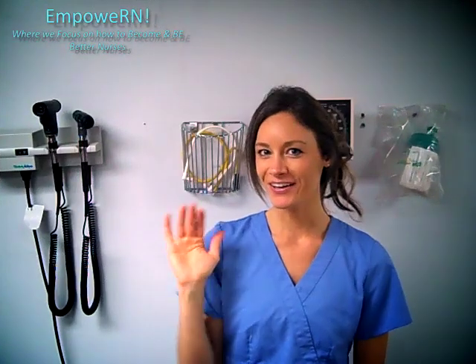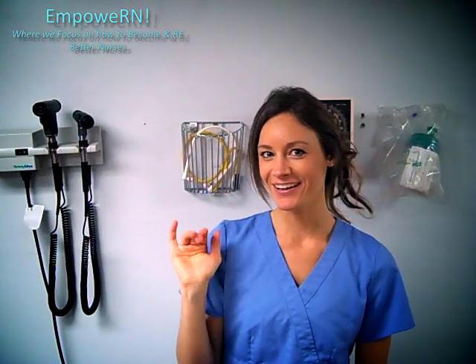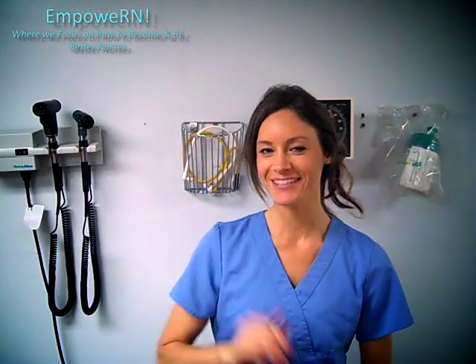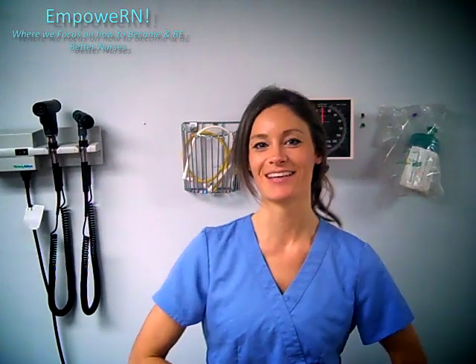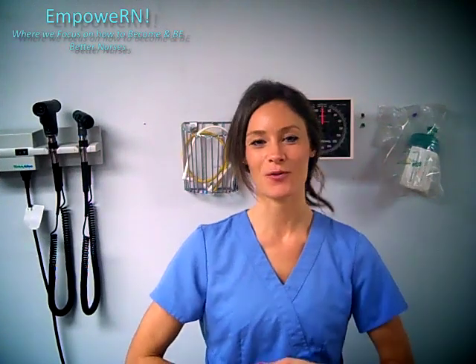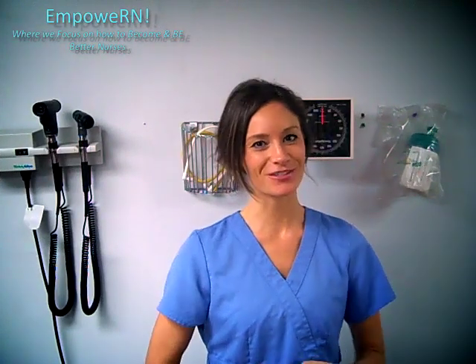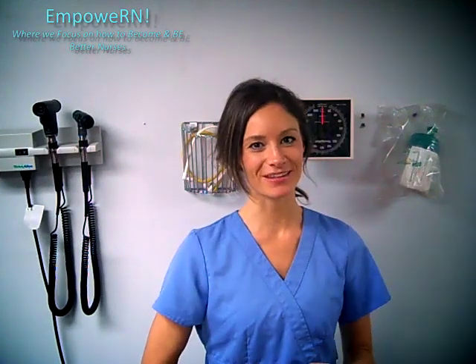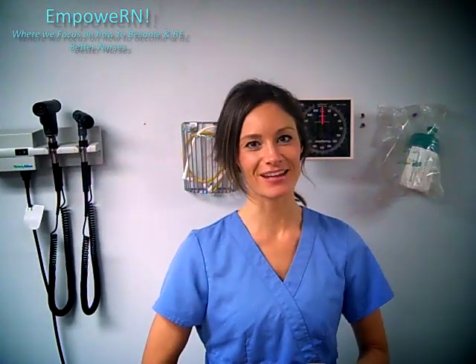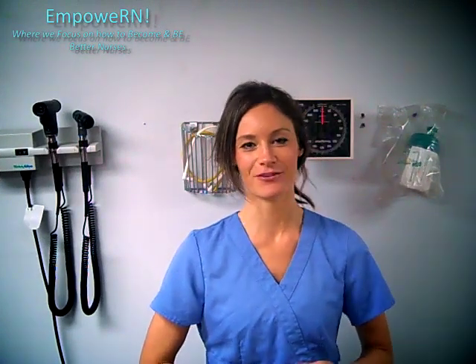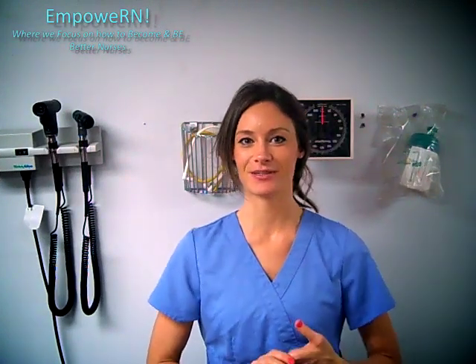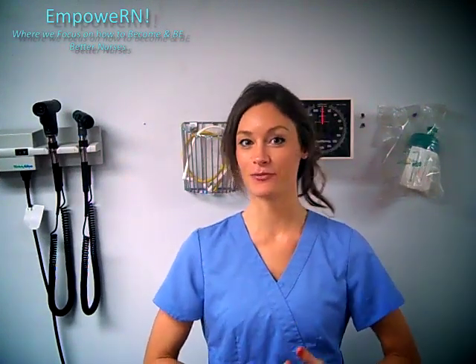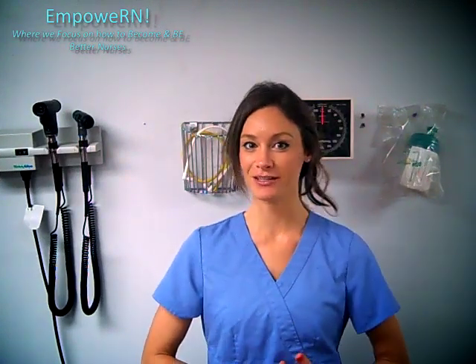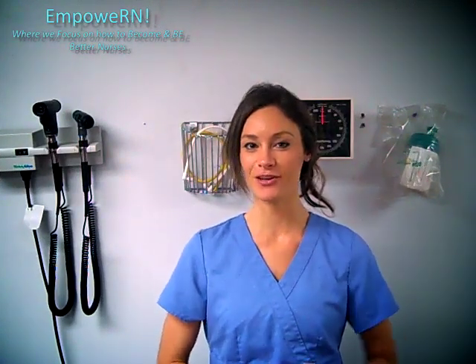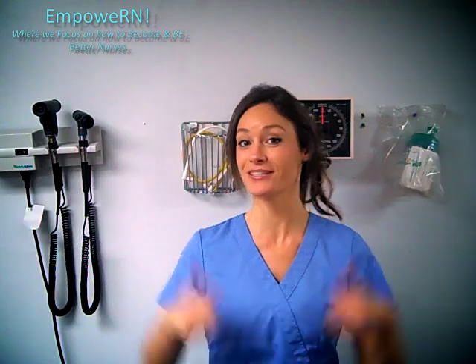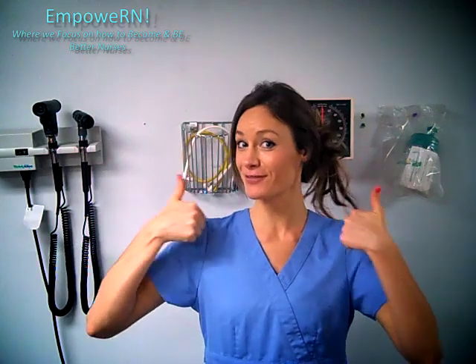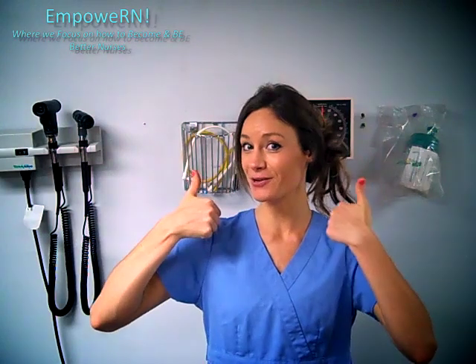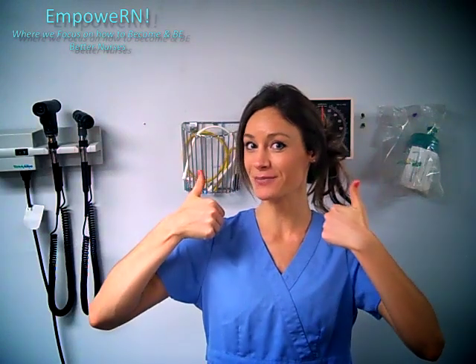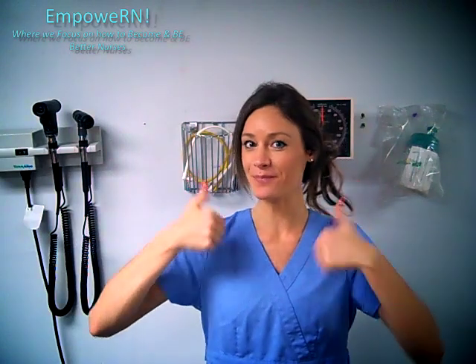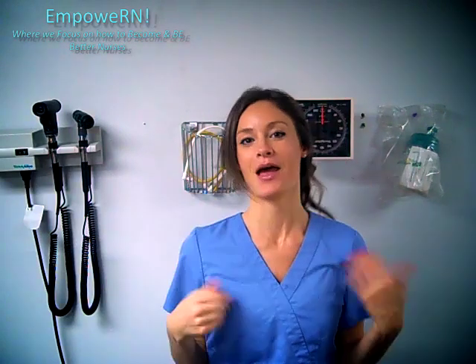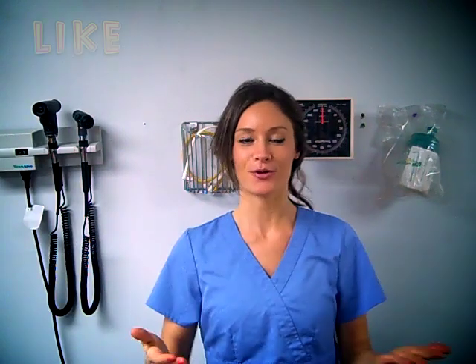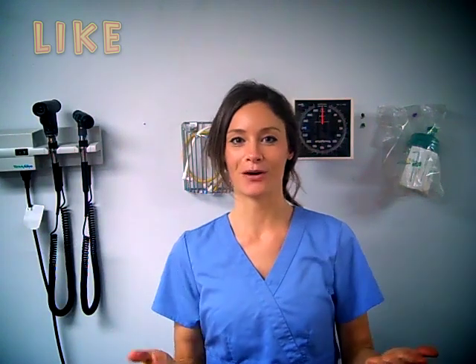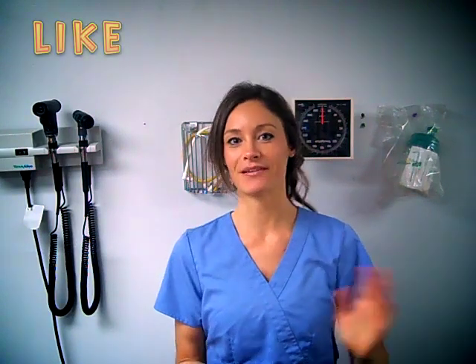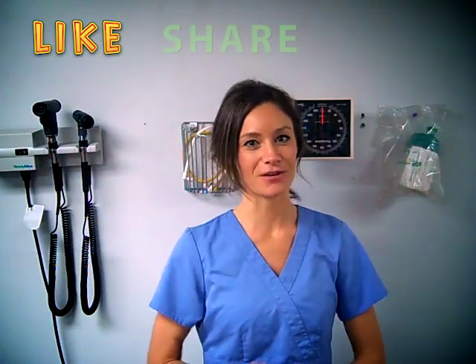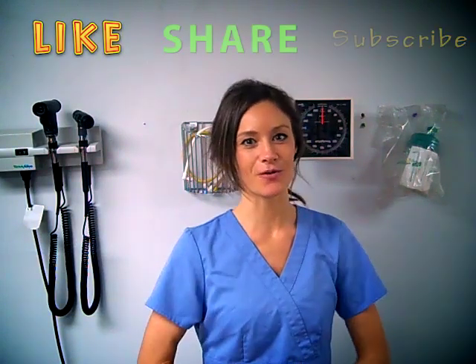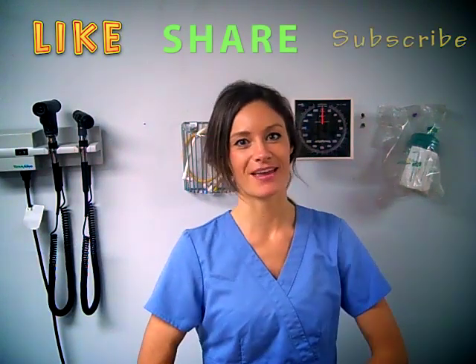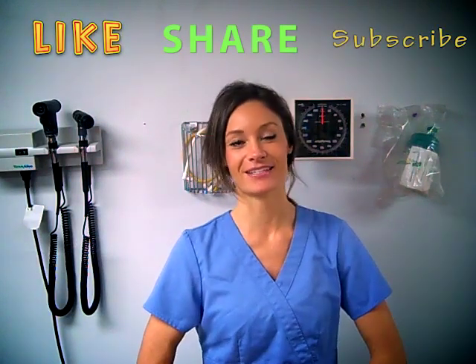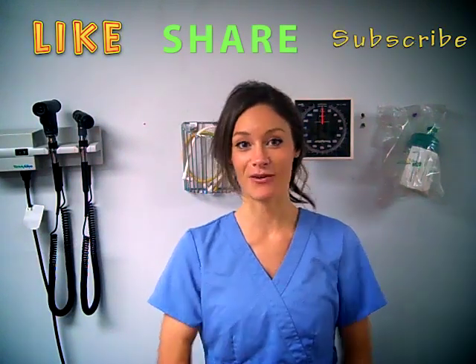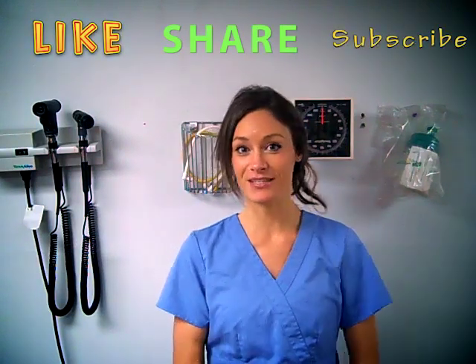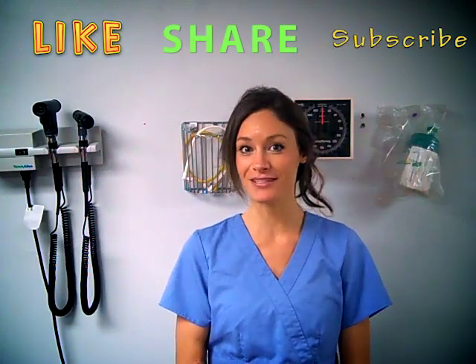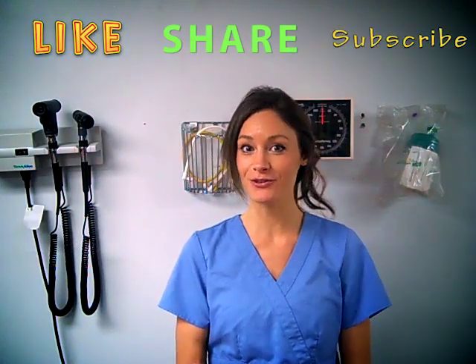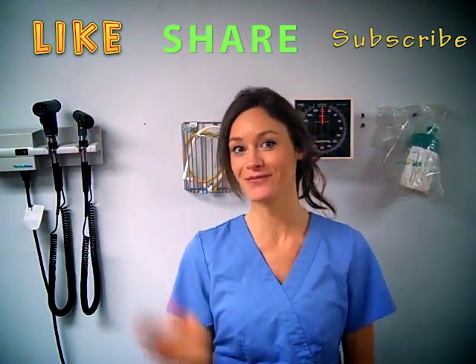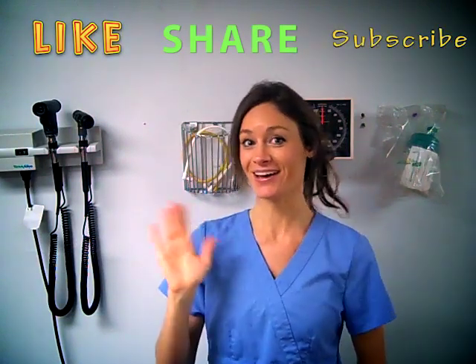Alright guys, I hope you enjoyed that. If you want to see more skills videos, just give this video a thumbs up, post a comment, let me know. I can't wait to see you guys in the future. Bye!